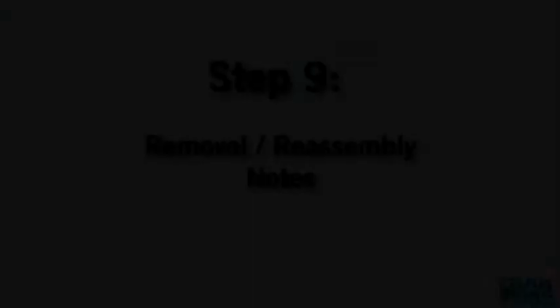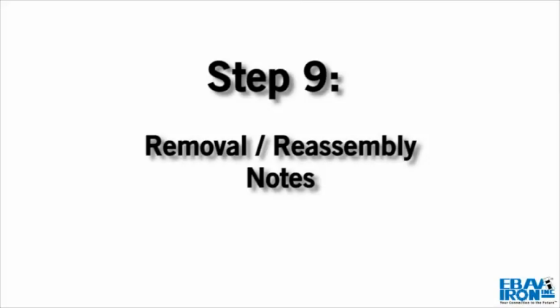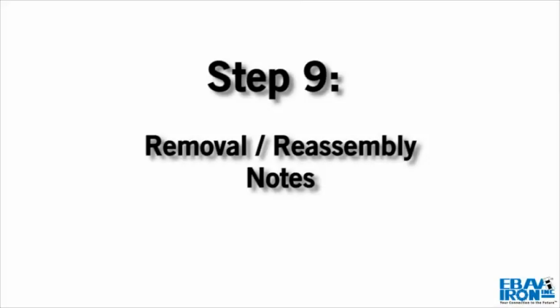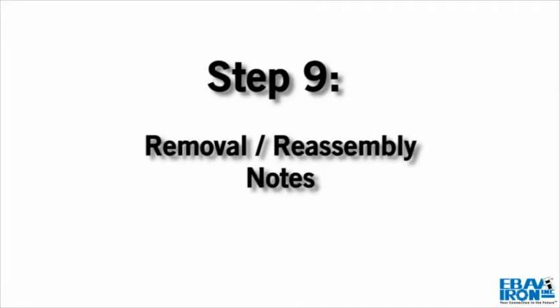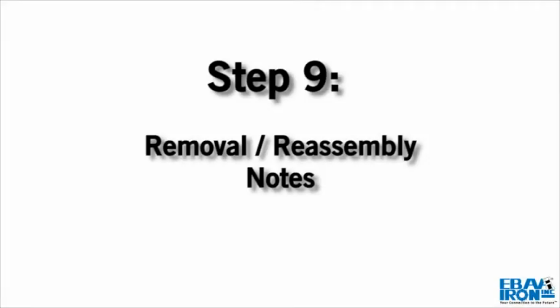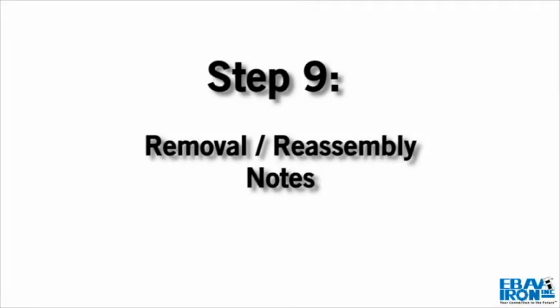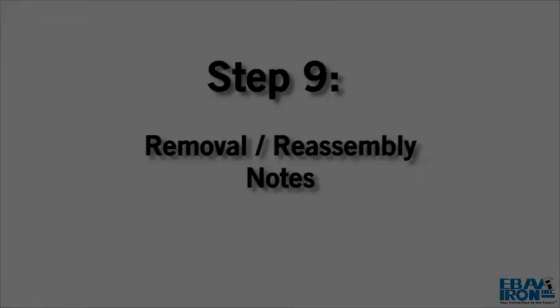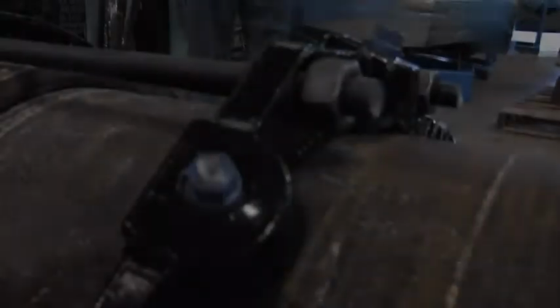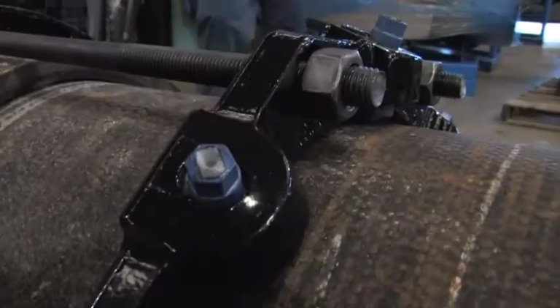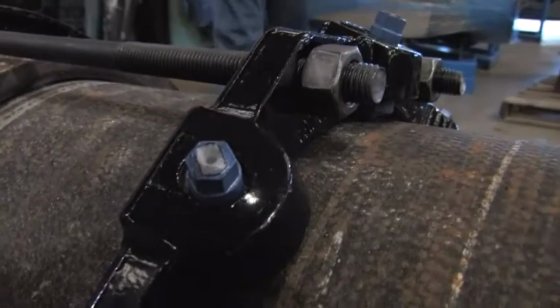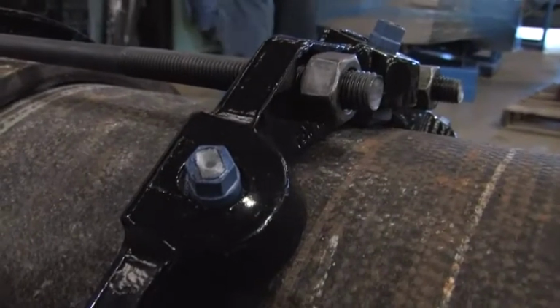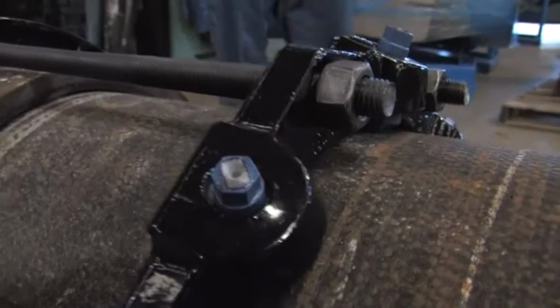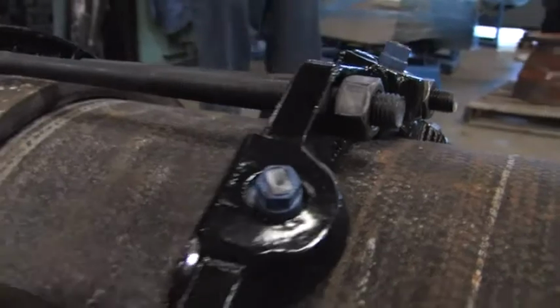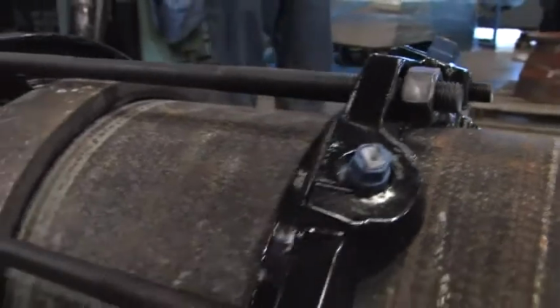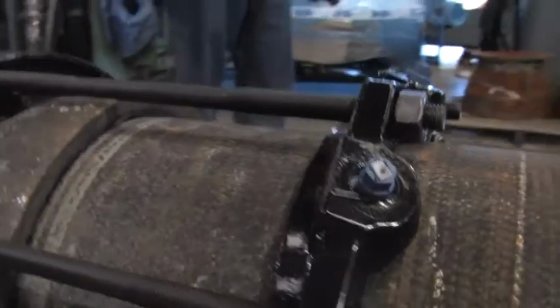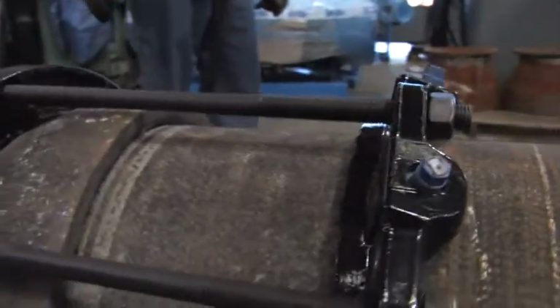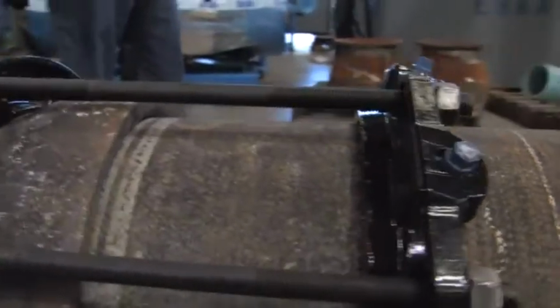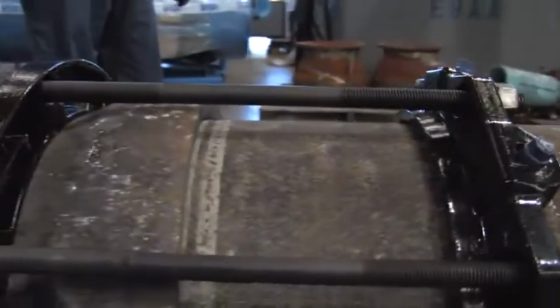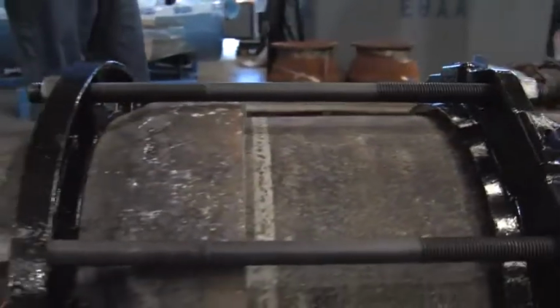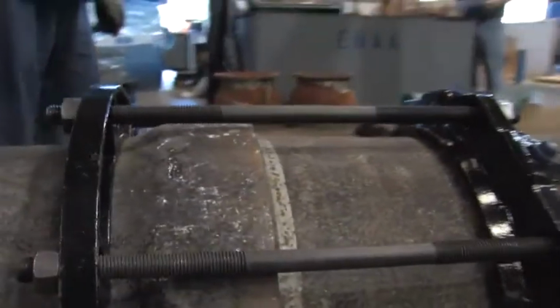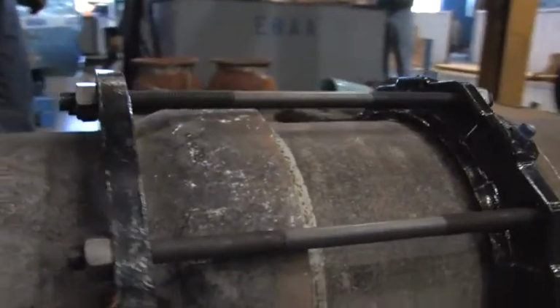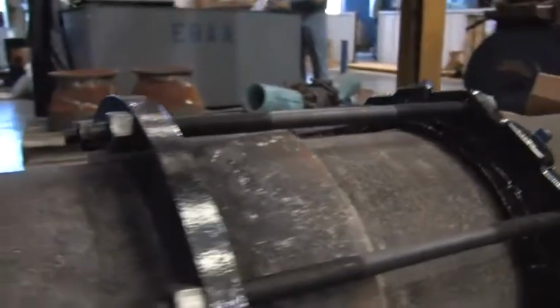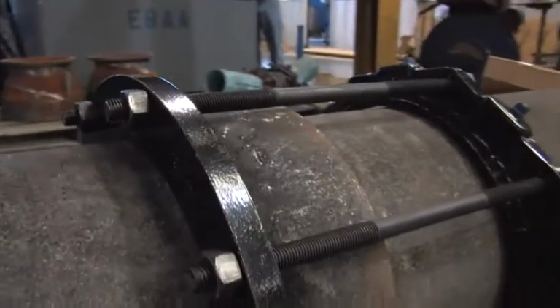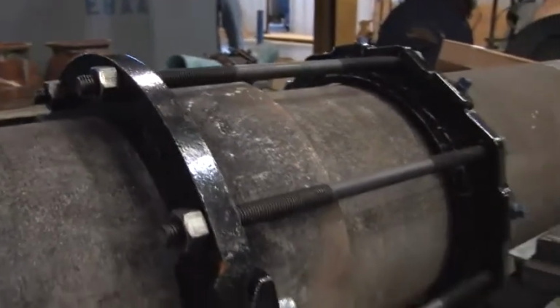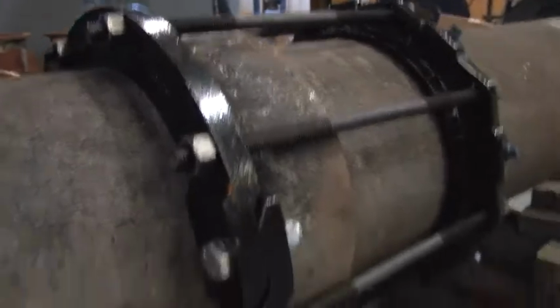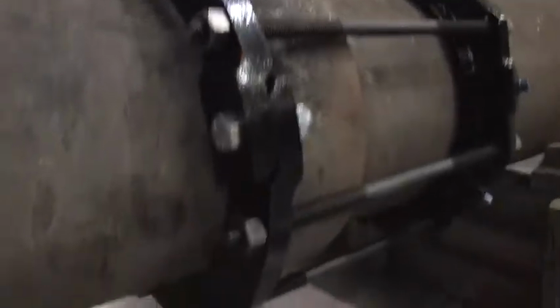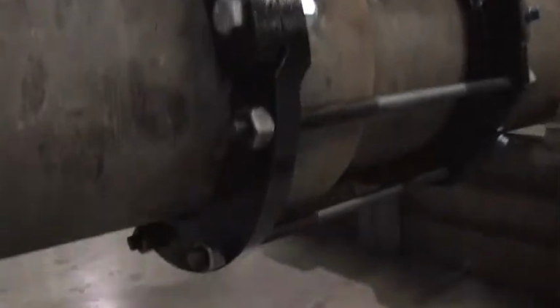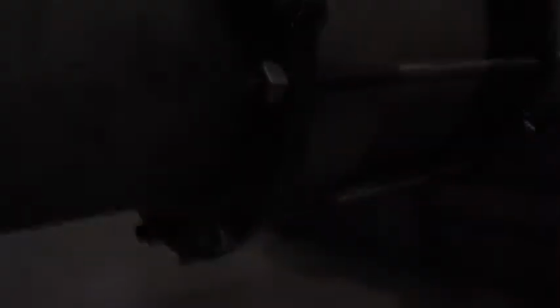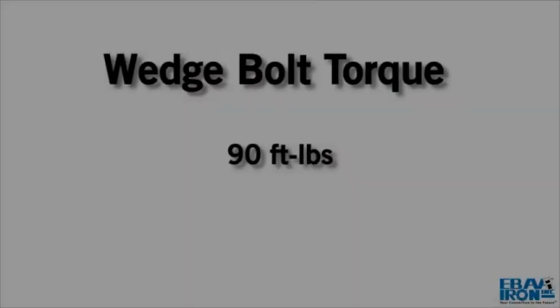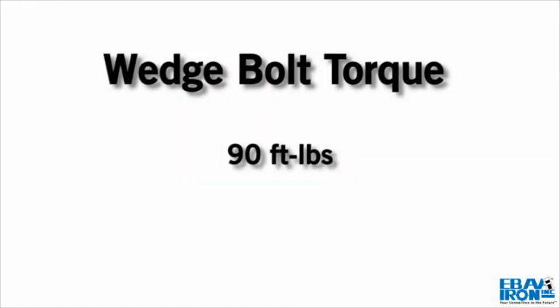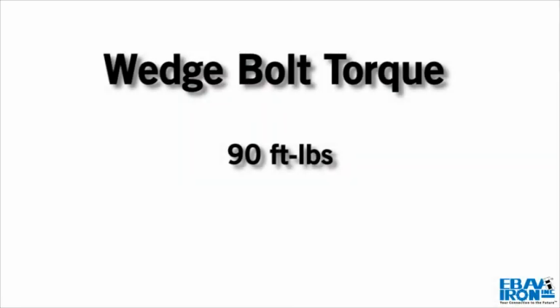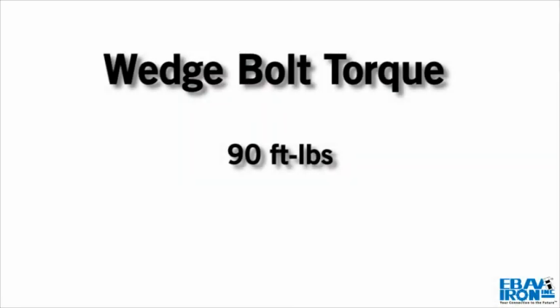Step 9. If removal is necessary, use the 5 1/8 inch hex heads provided. If reassembly is required, assemble the product in the same manner as indicated in the previous steps and tighten the wedge bolts to 90 foot-pounds.